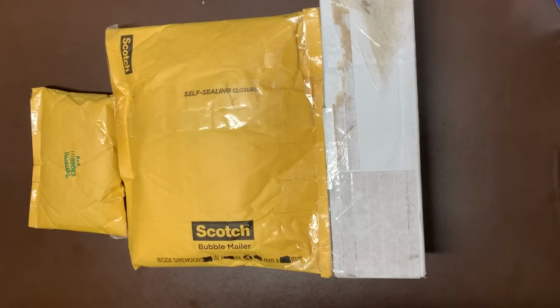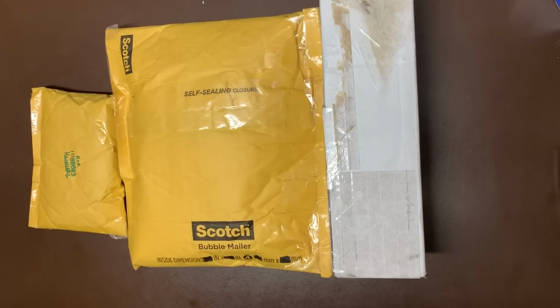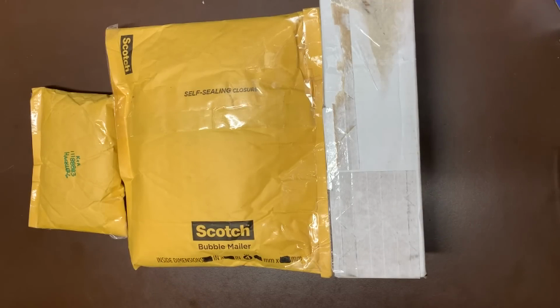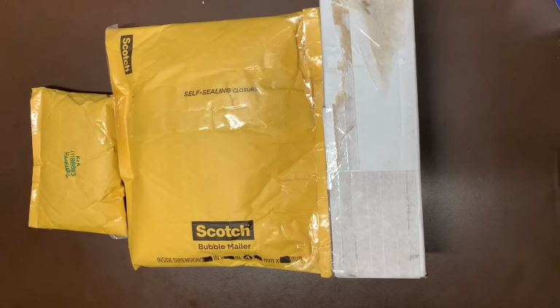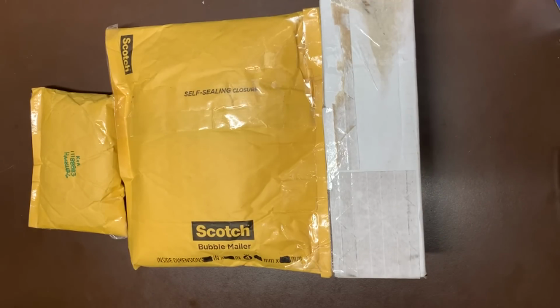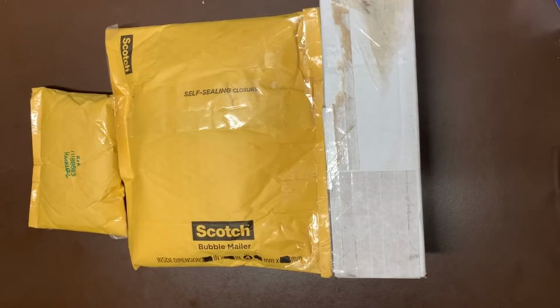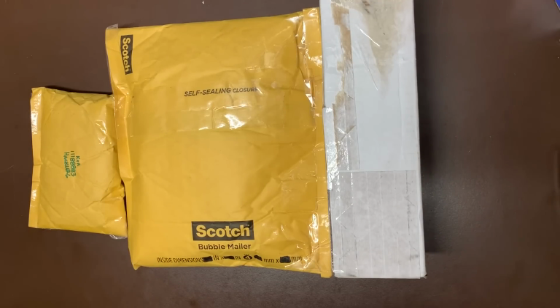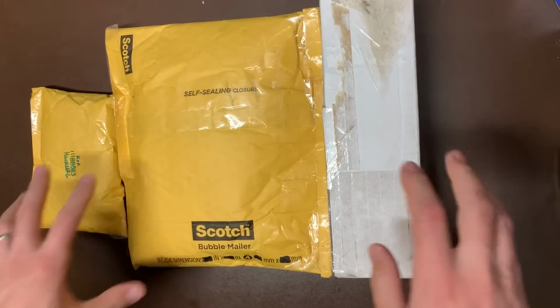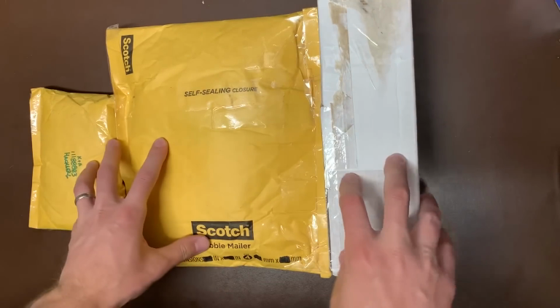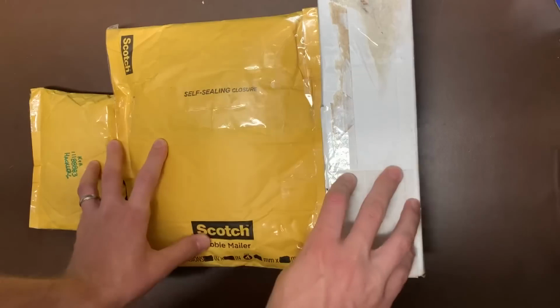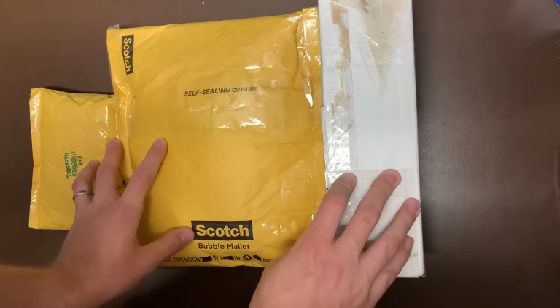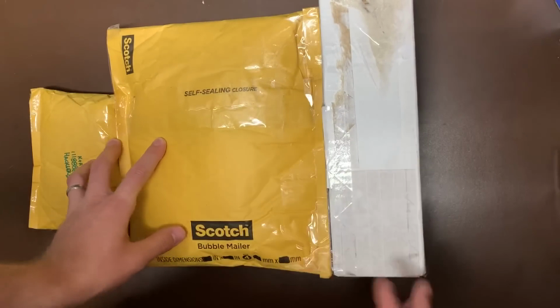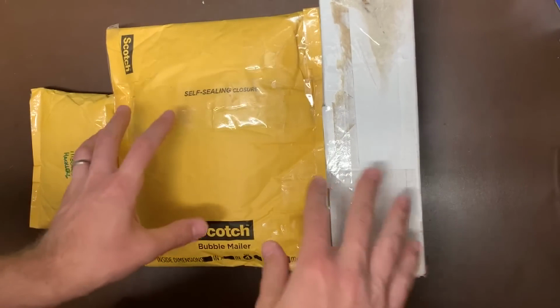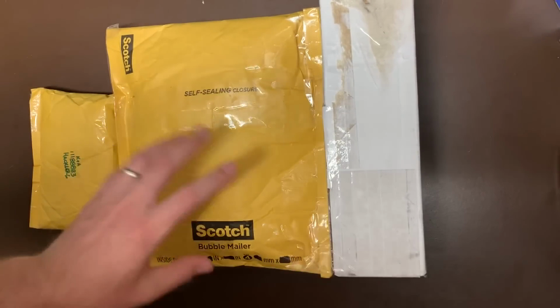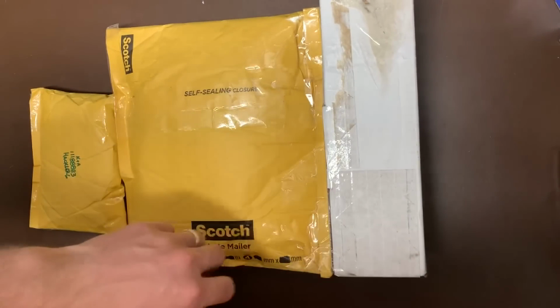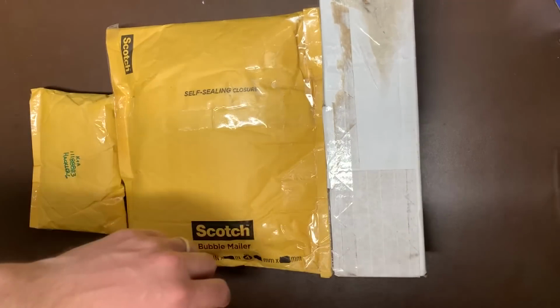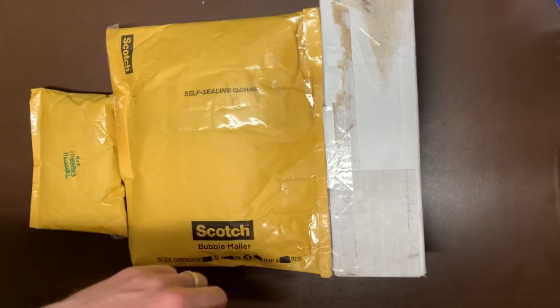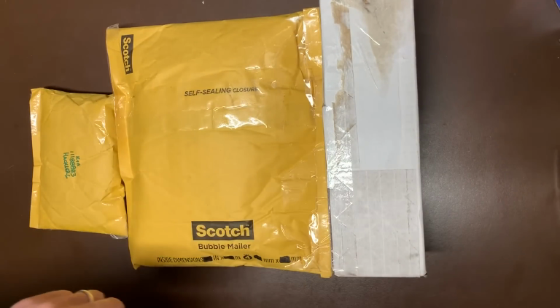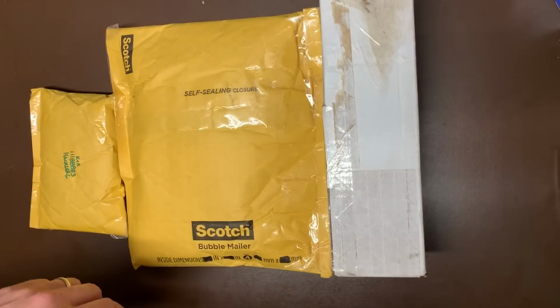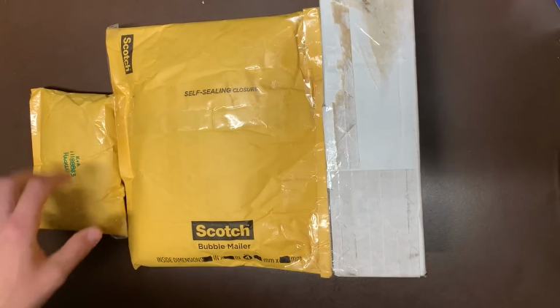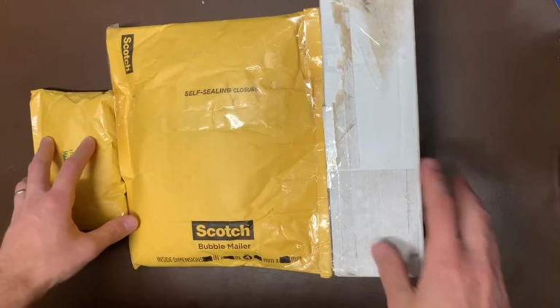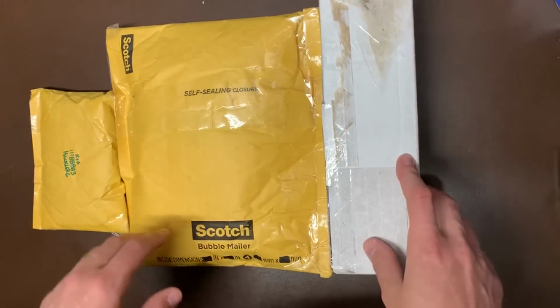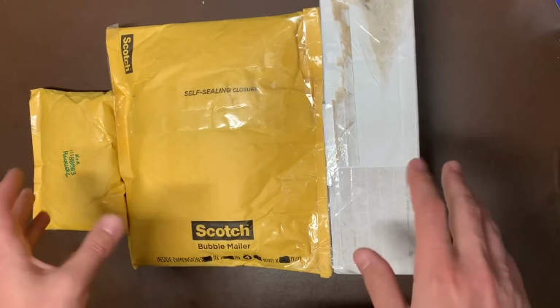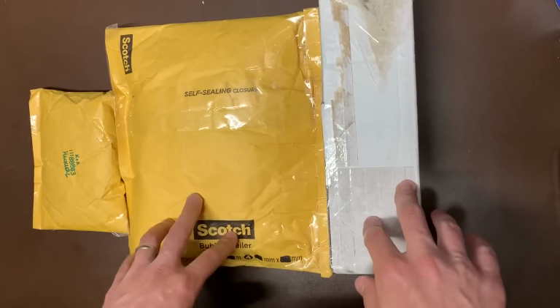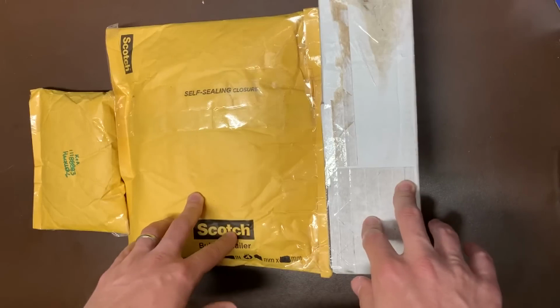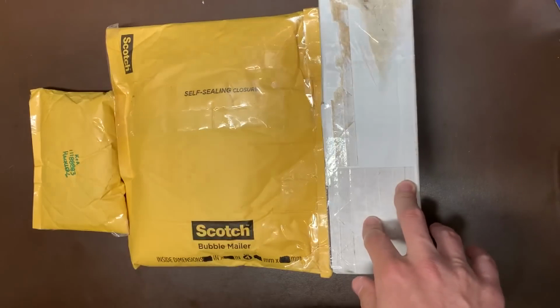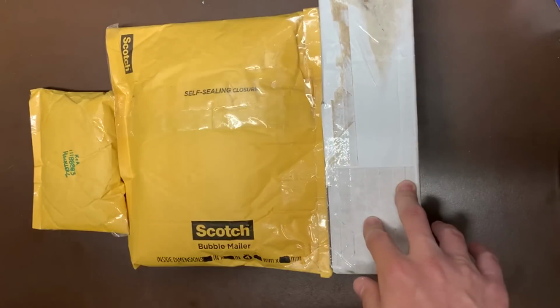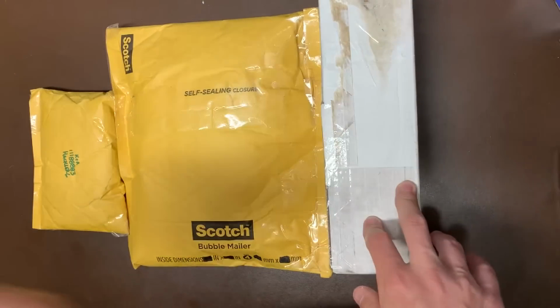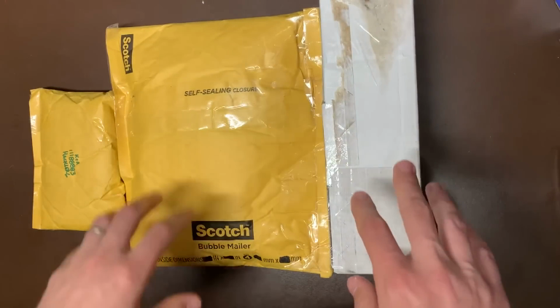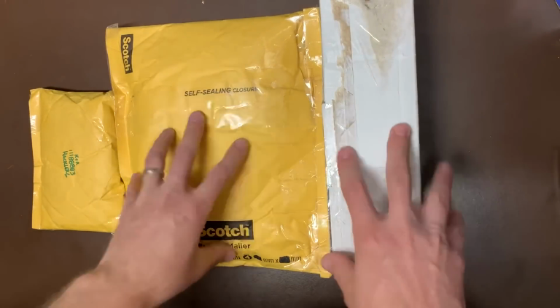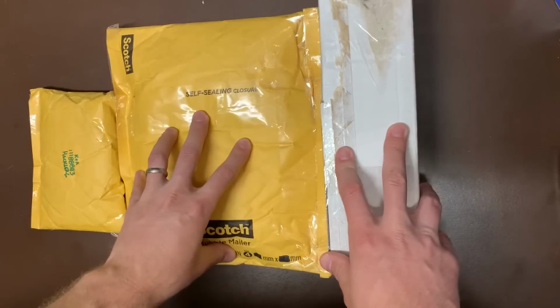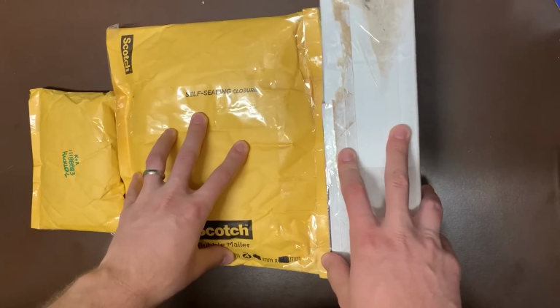What's up guys, Kevin over at LegBros coming back at you with another haul today. We do have six packages that came in within the last two days, so I'll break this up into two videos so we don't have one super long video. We'll go ahead and get into this.